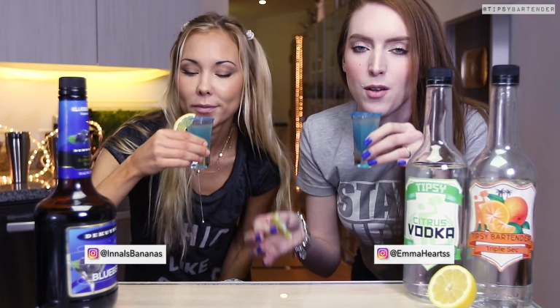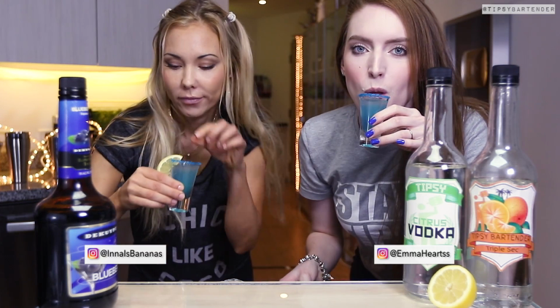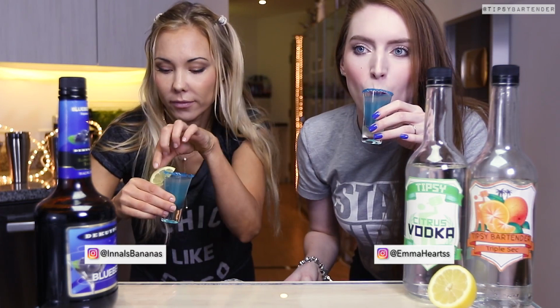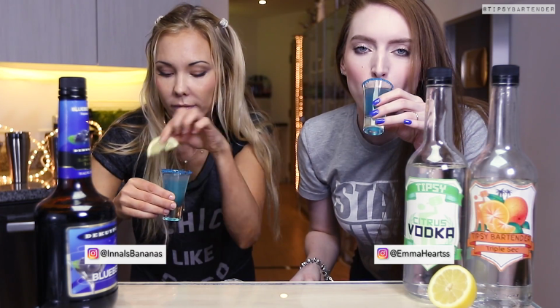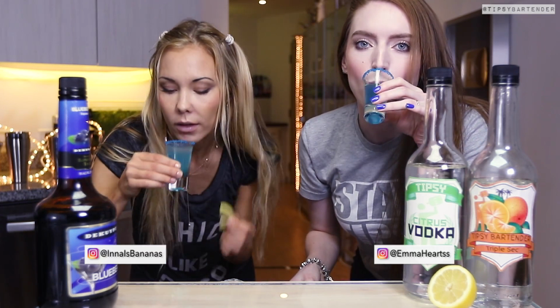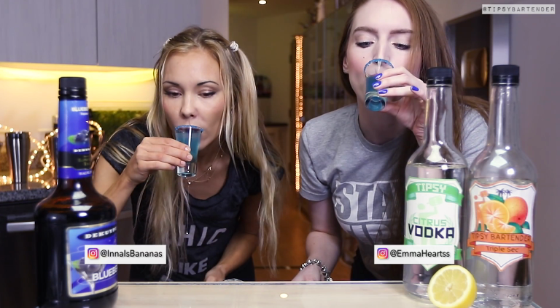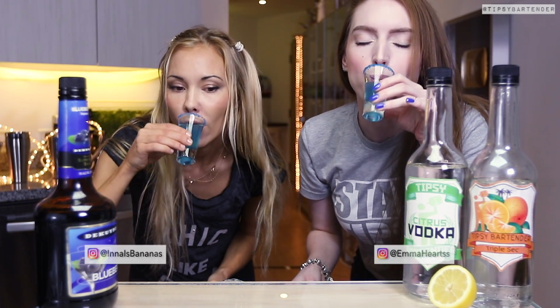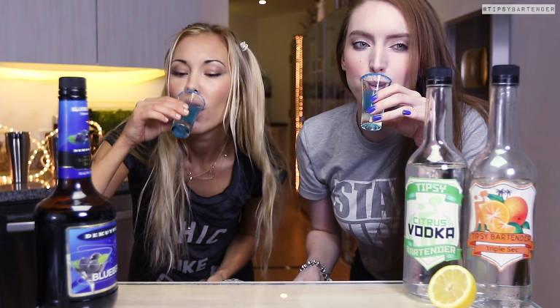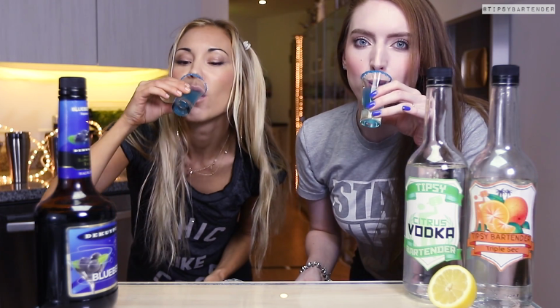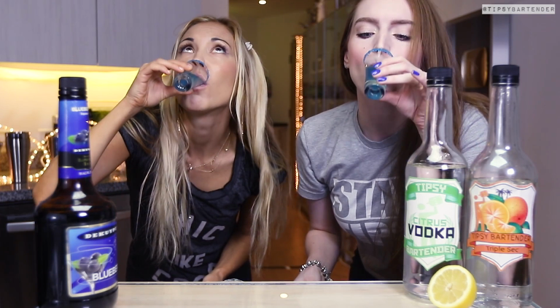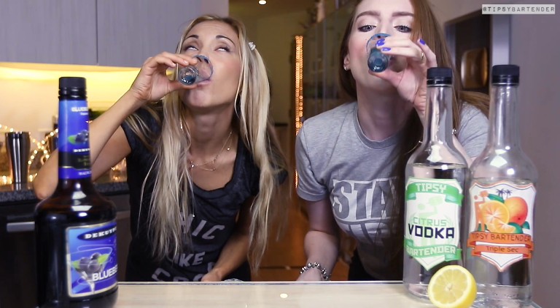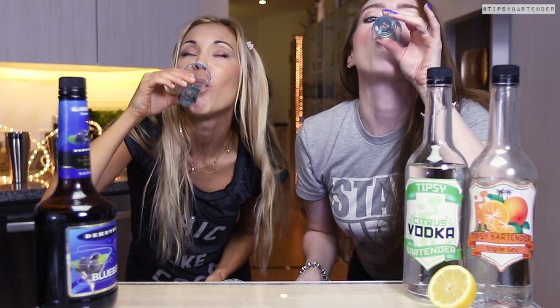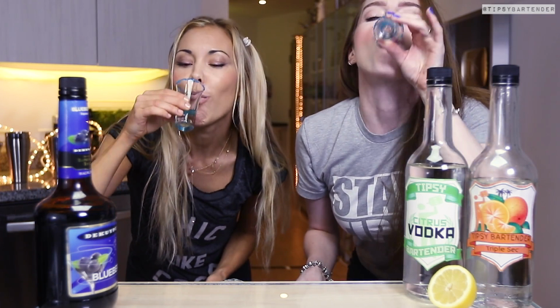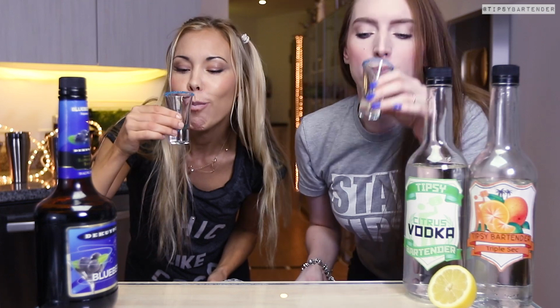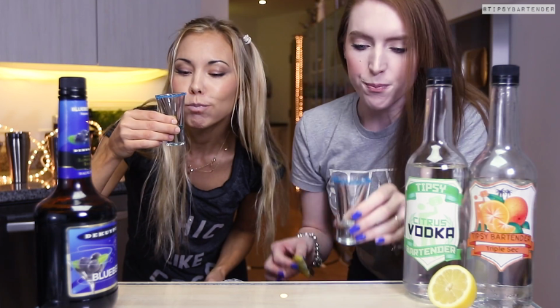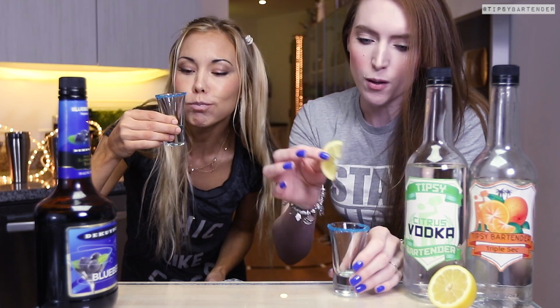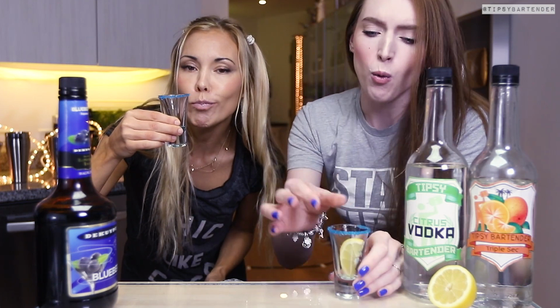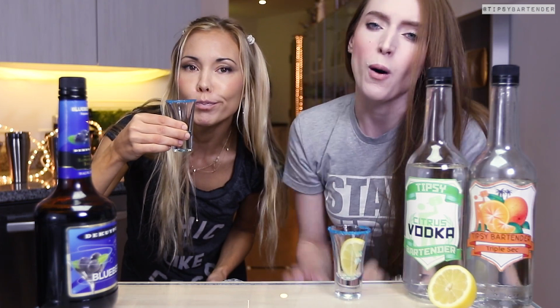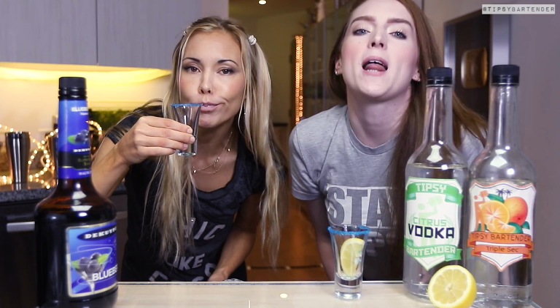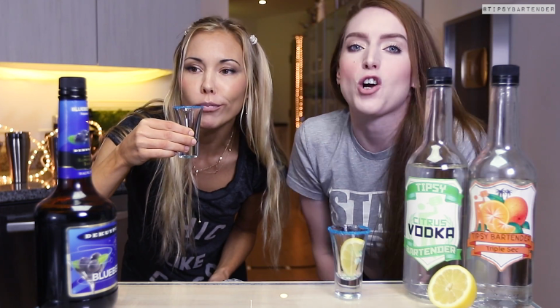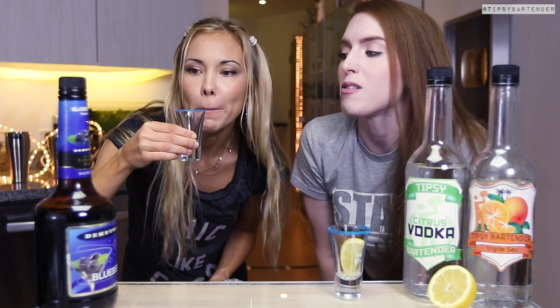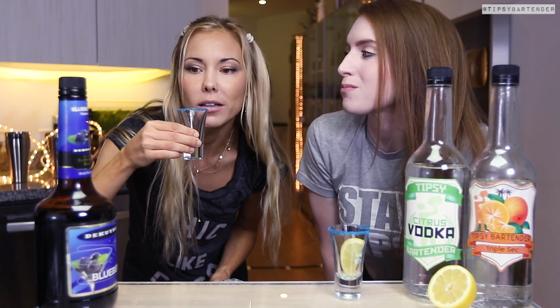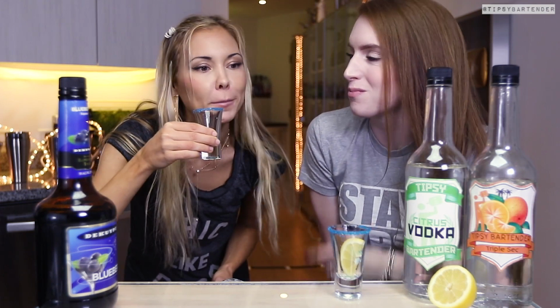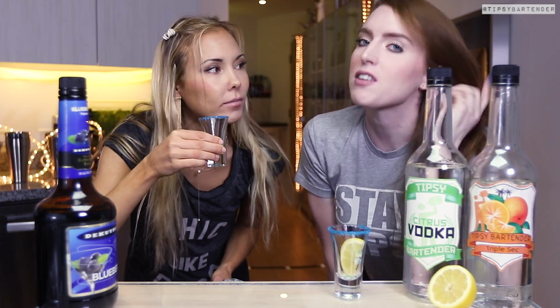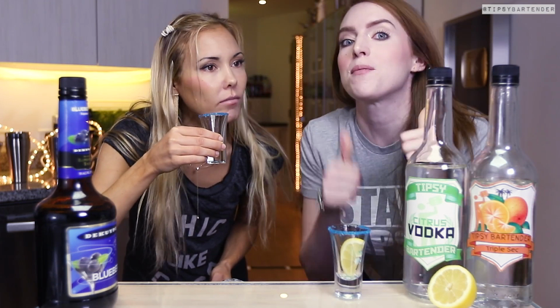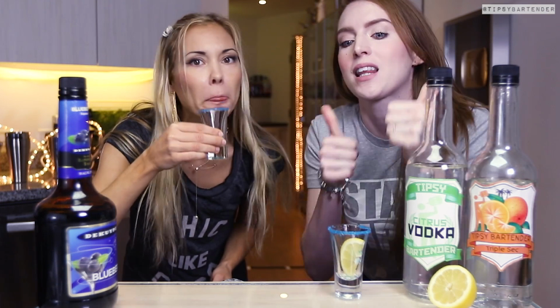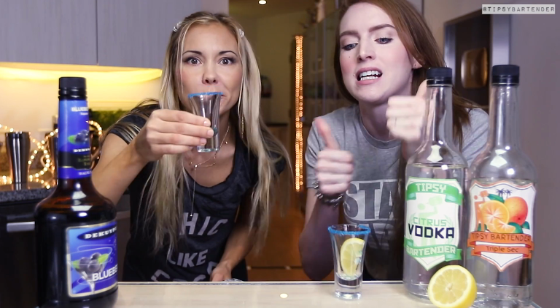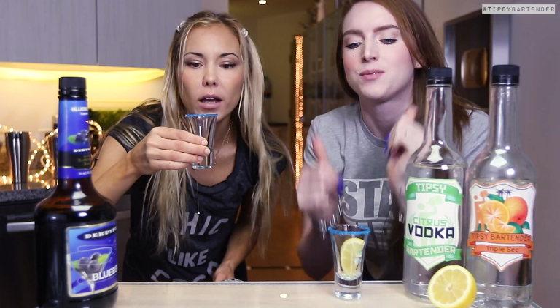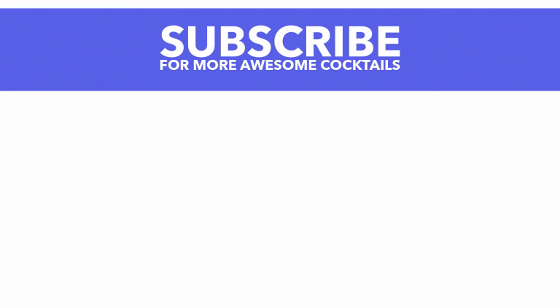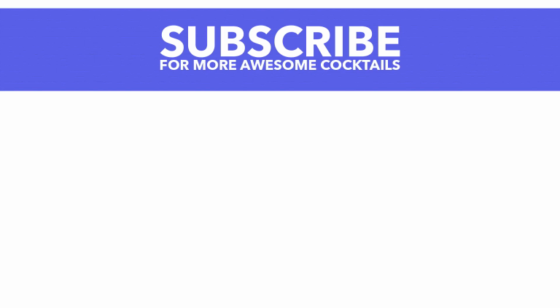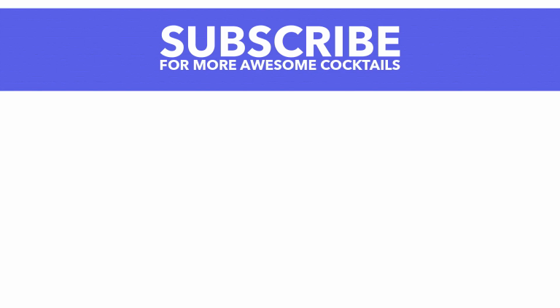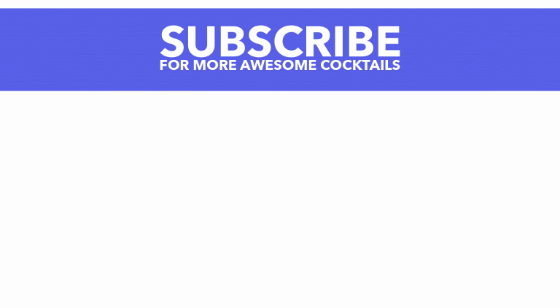Toast! The girls drink it and they love it. It's delicious, it's fun, it's simple, it's easy — and it matches the color of my eyes, when you look at it from the right angle under the right lighting. Stay tipsy!